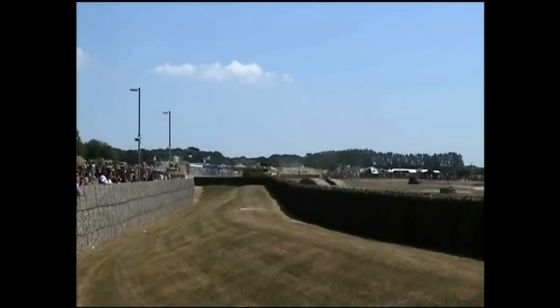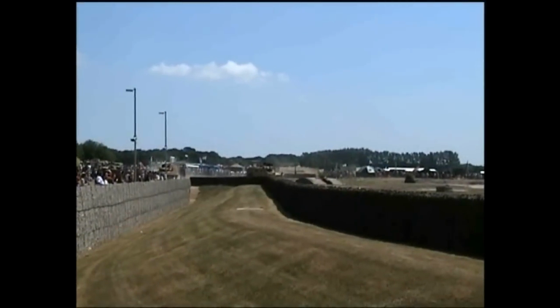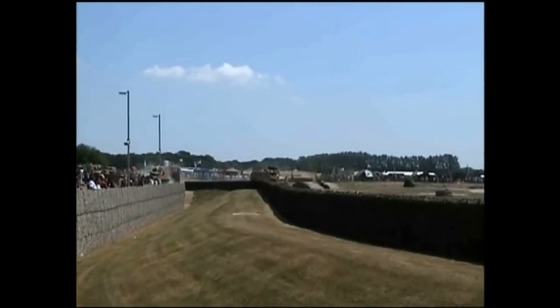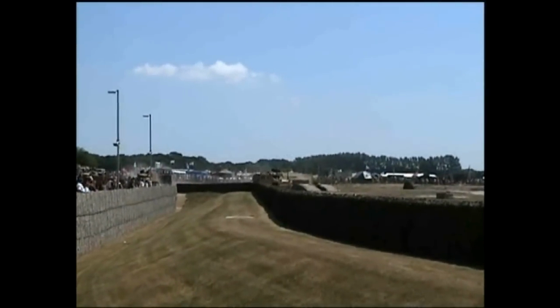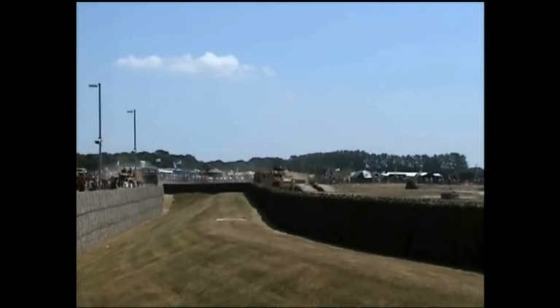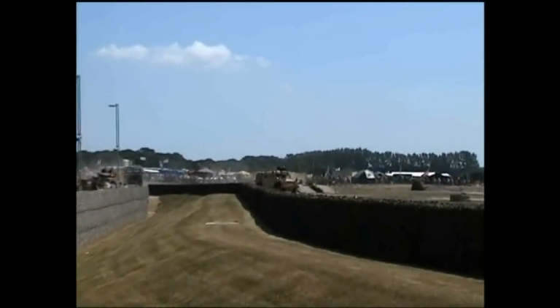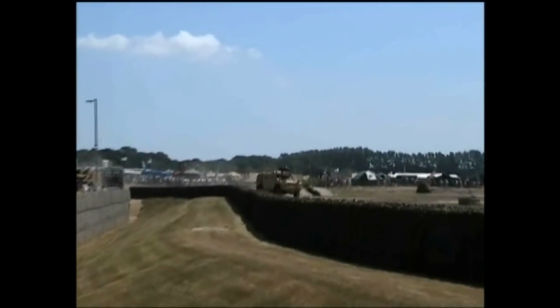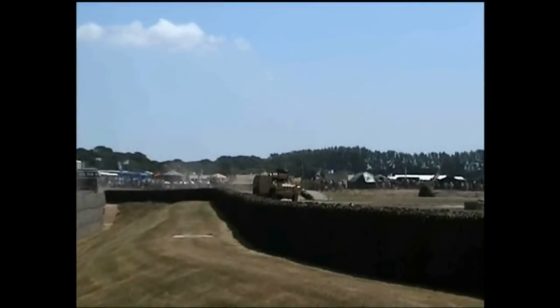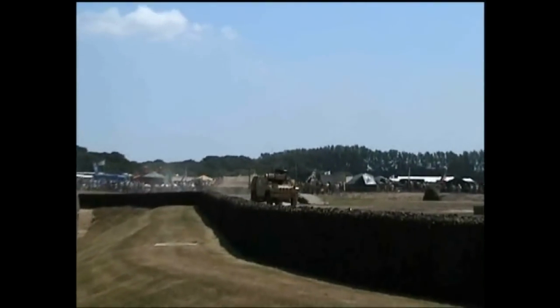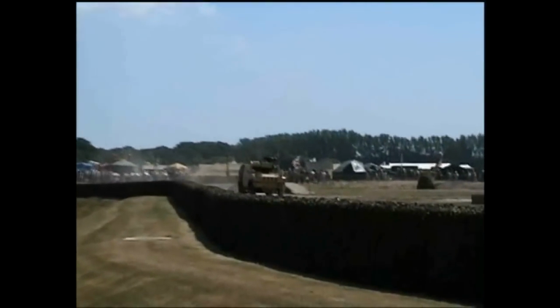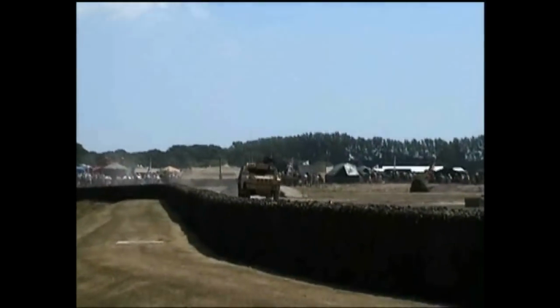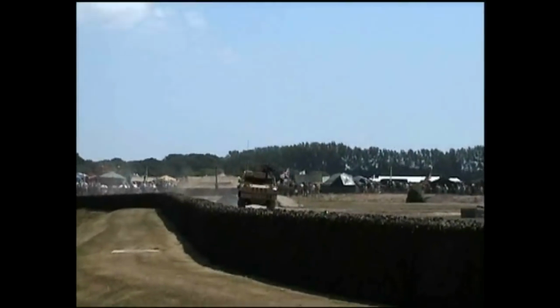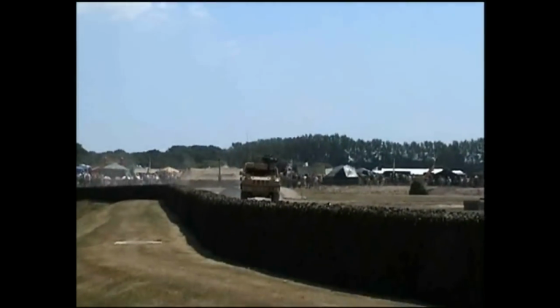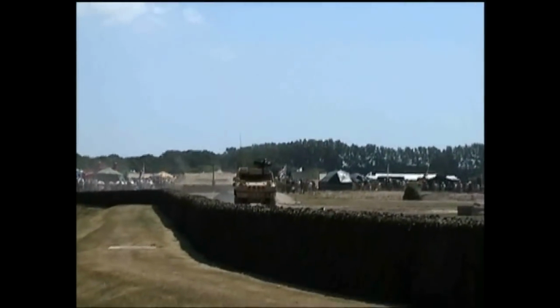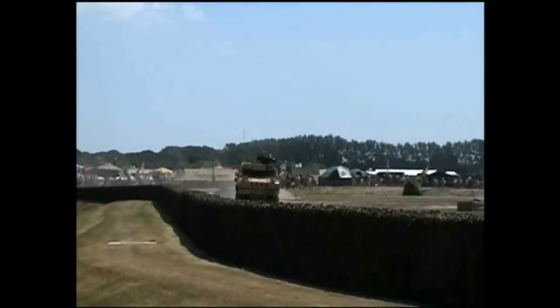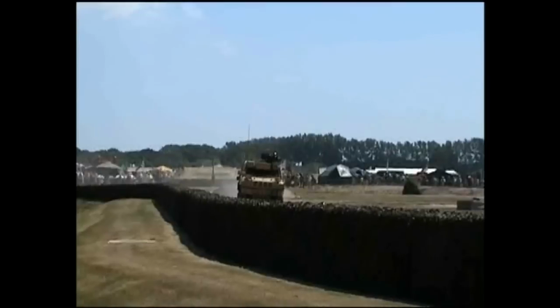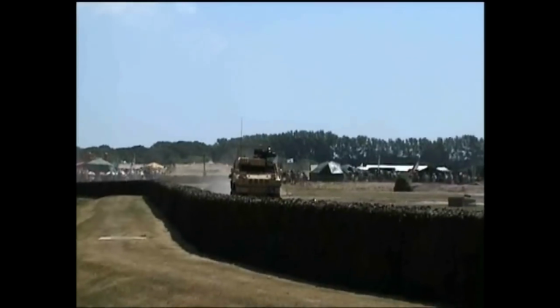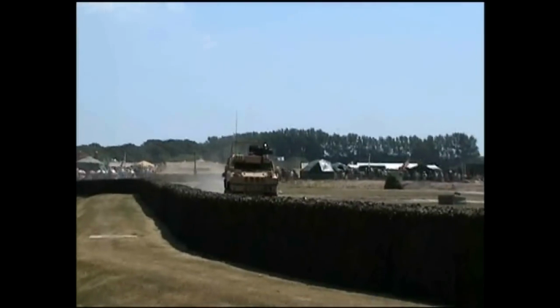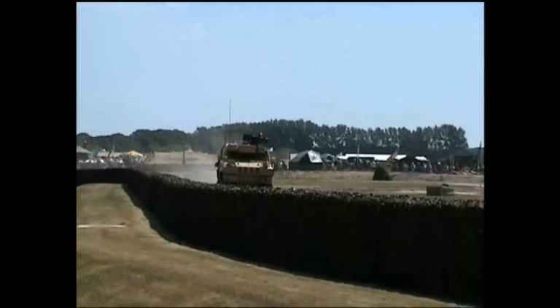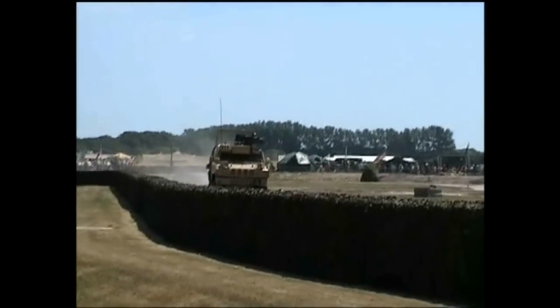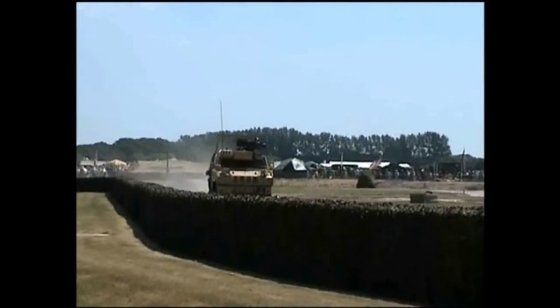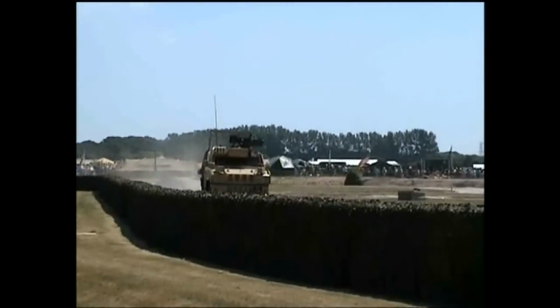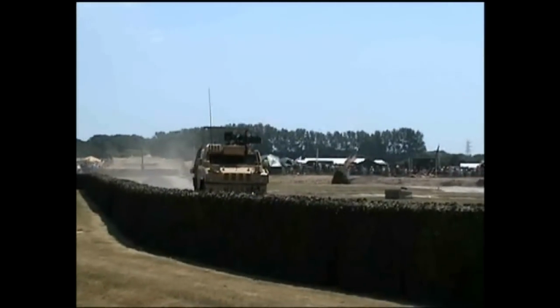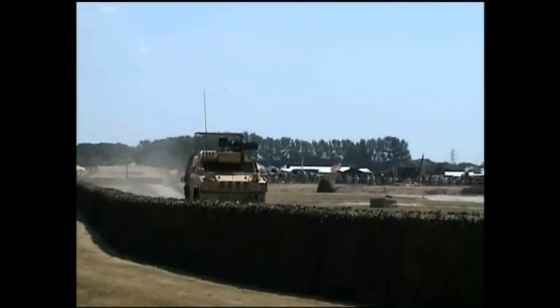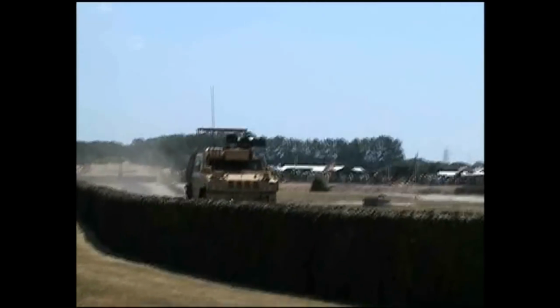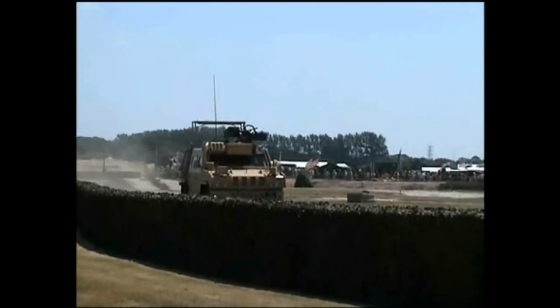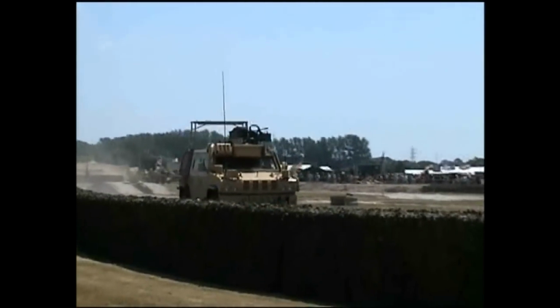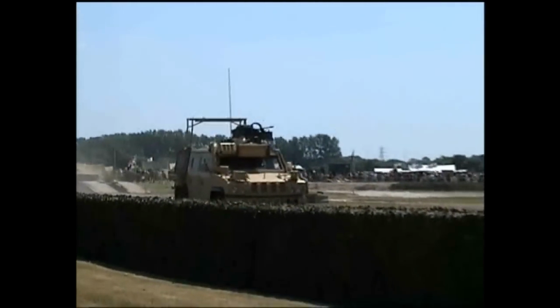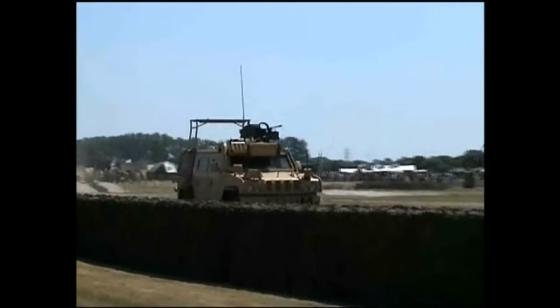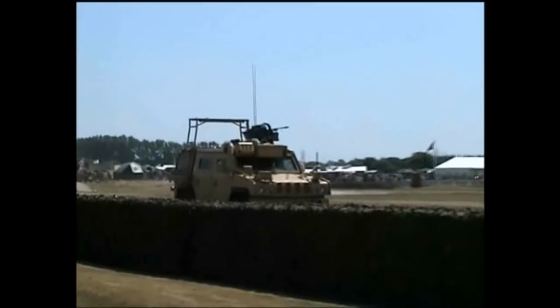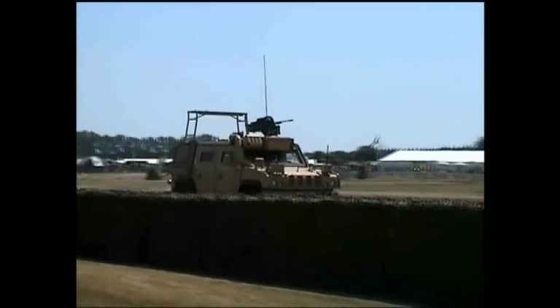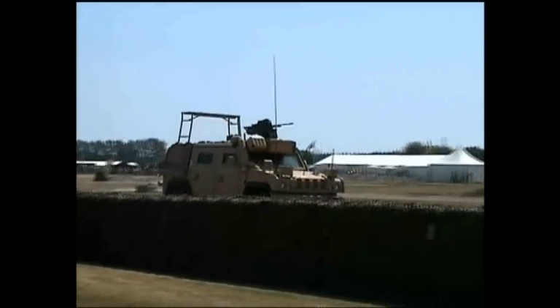The next vehicle entering the arena is the Panther. It's a recent addition to the British Army — a 4x4 Command and Liaison vehicle, which has the potential to fulfil many varied roles and replace some of the more aging vehicles in the inventory.